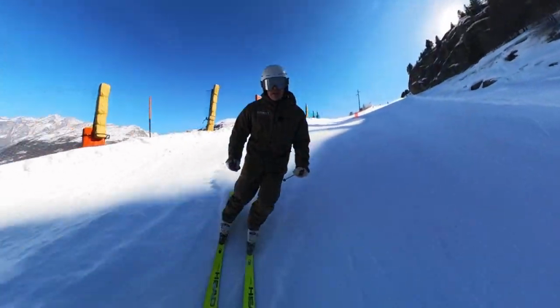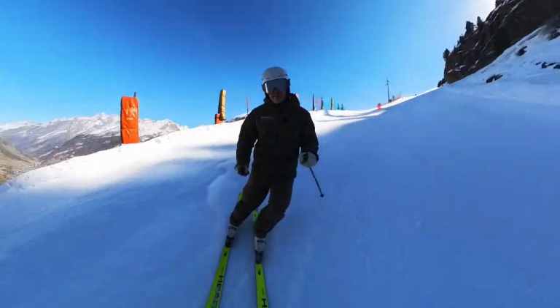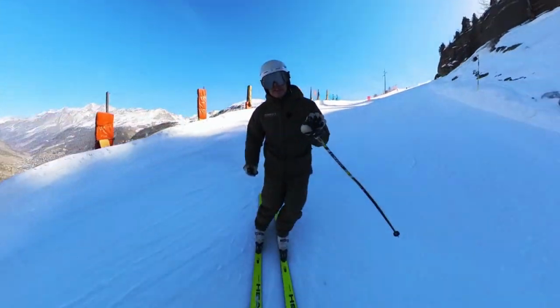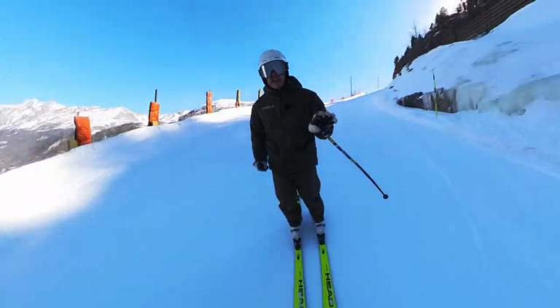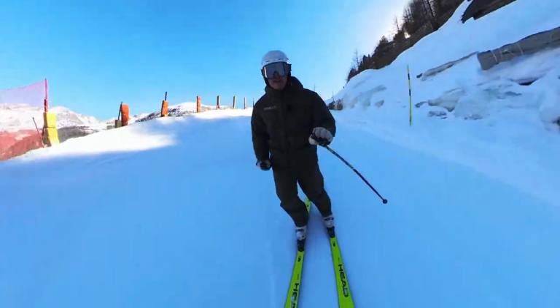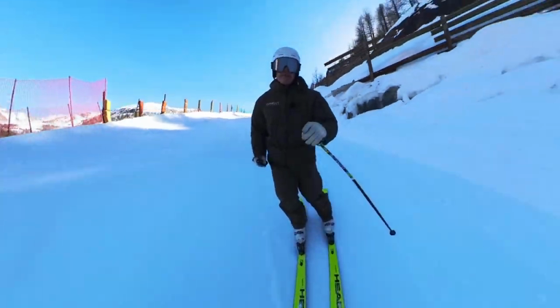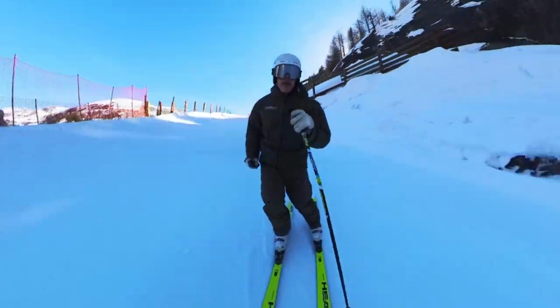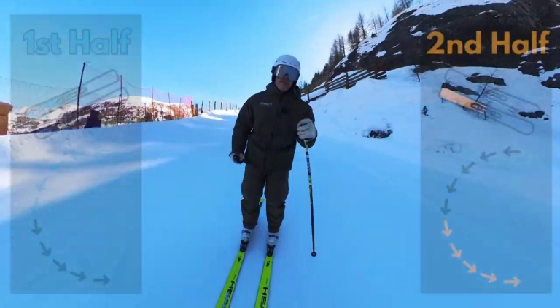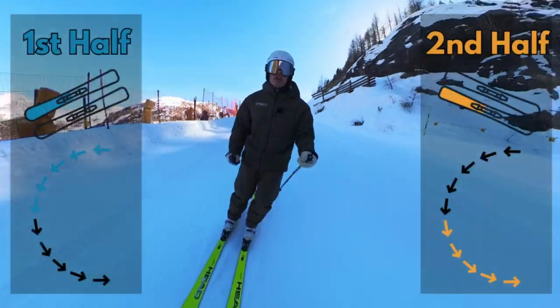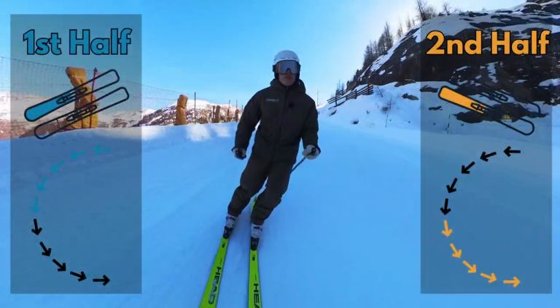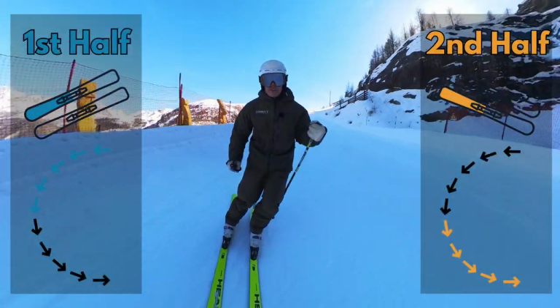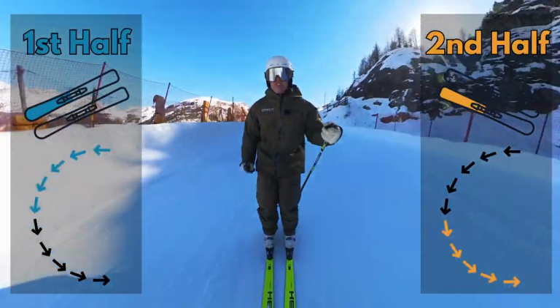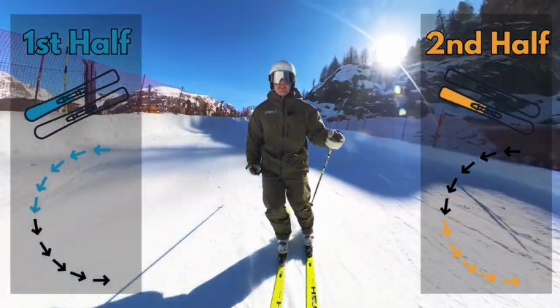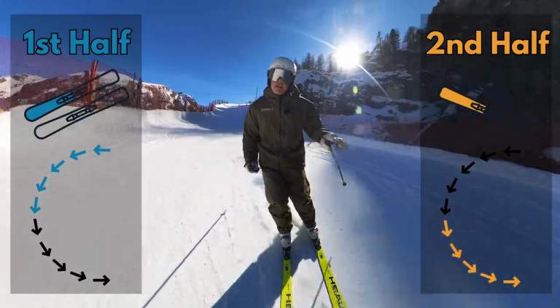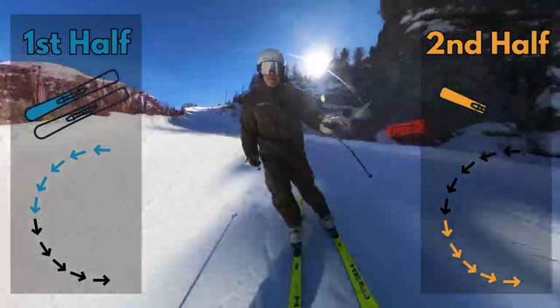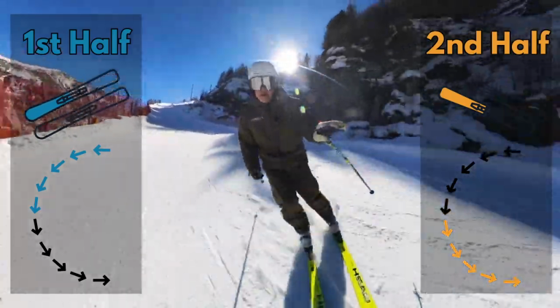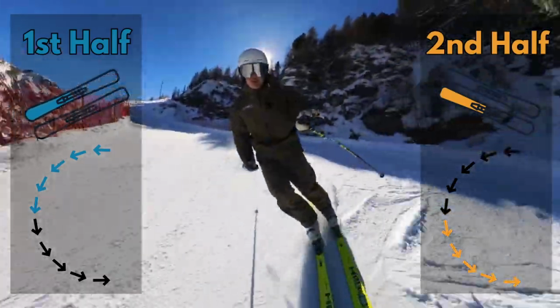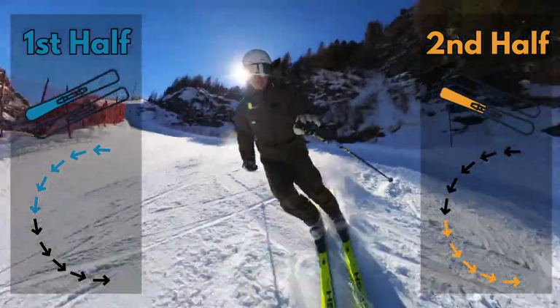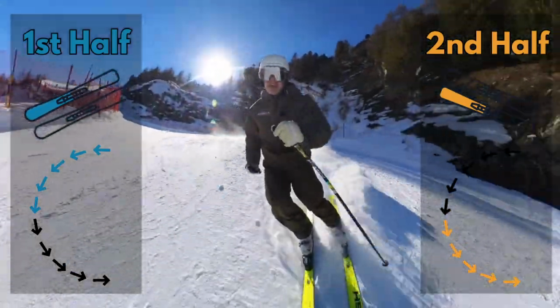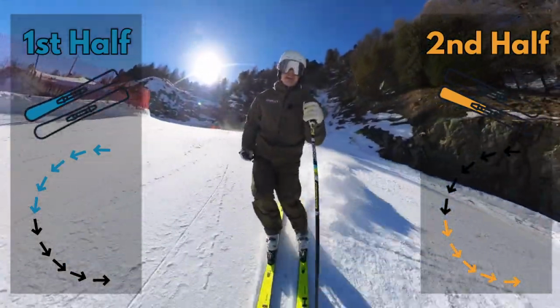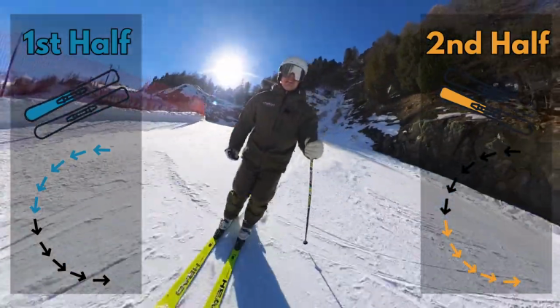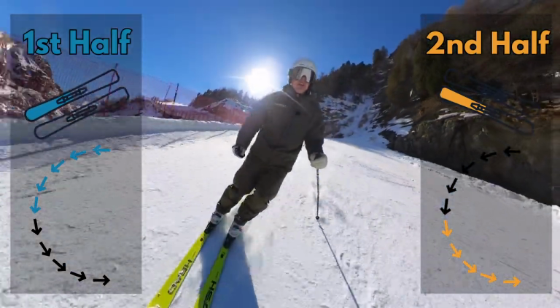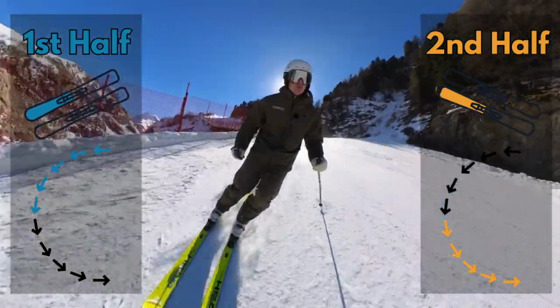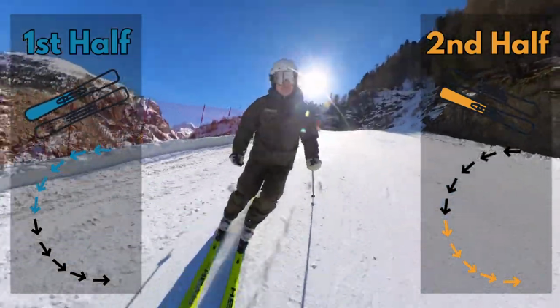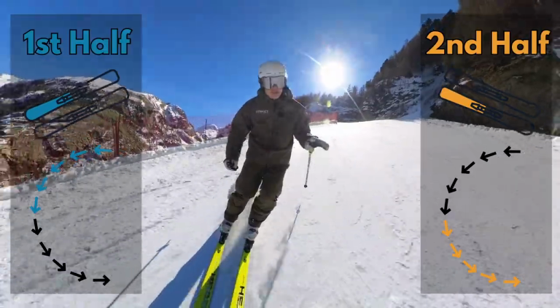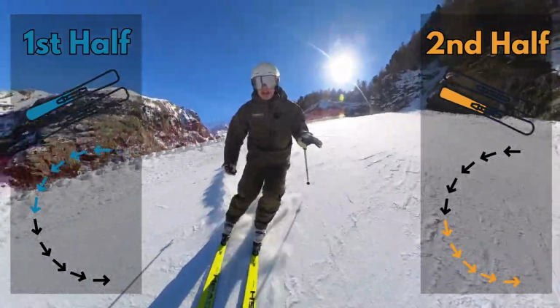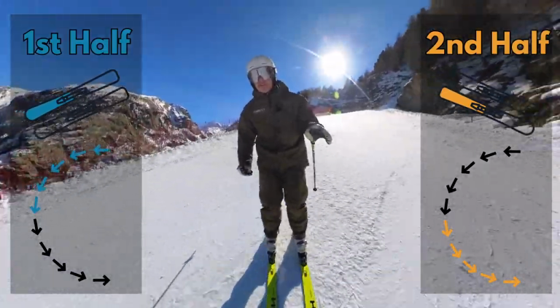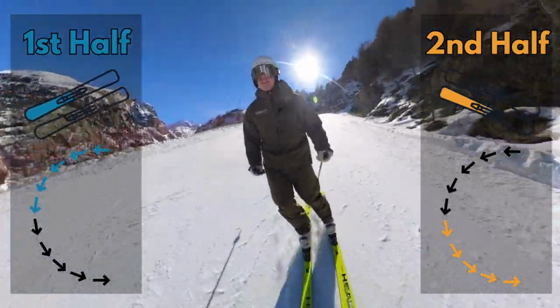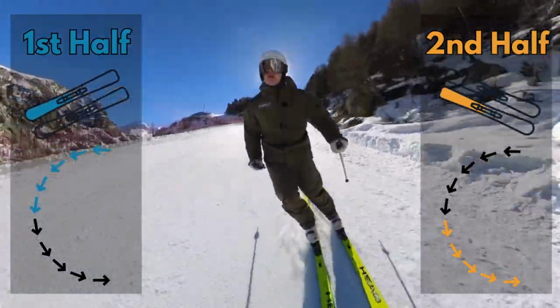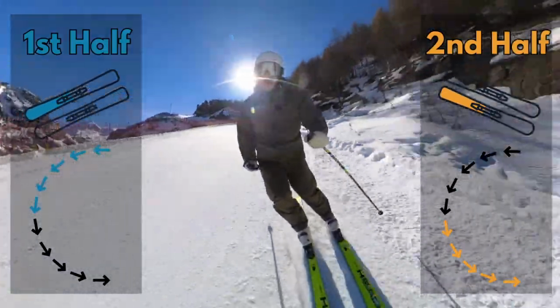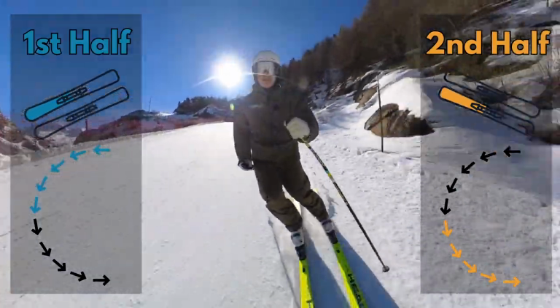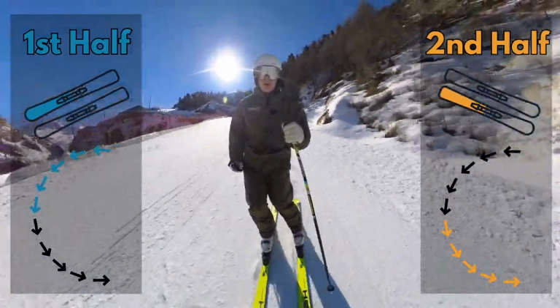So remember, as you're skiing around, aim to feel the front of the skis for the first part of the corner, and then look to feel towards the tail of the skis through the end of the corner.